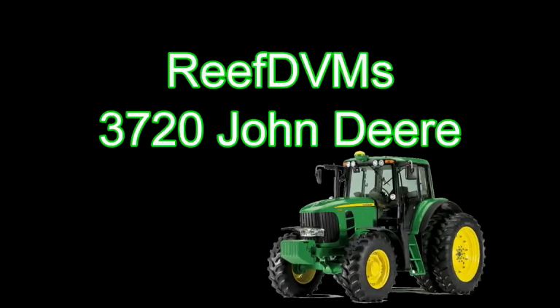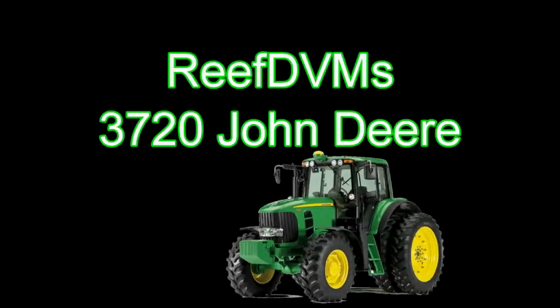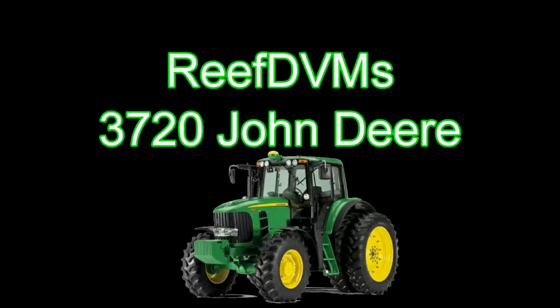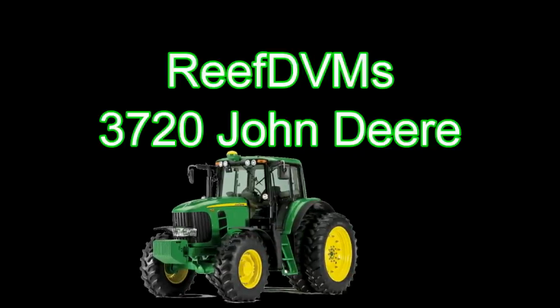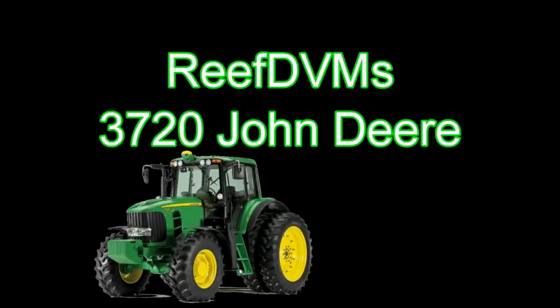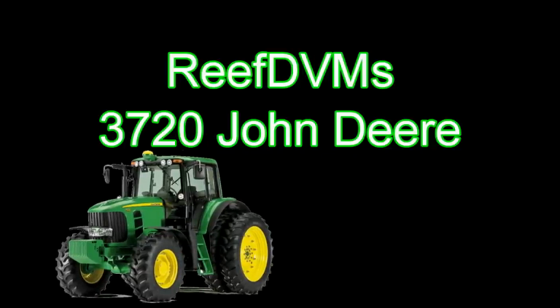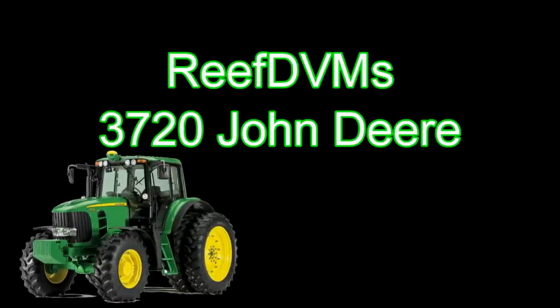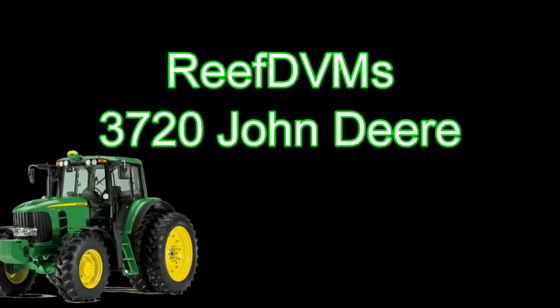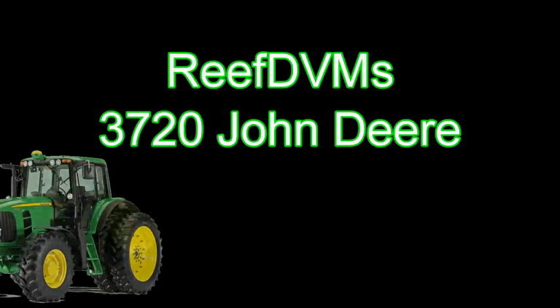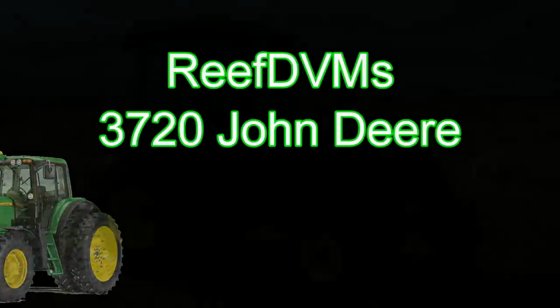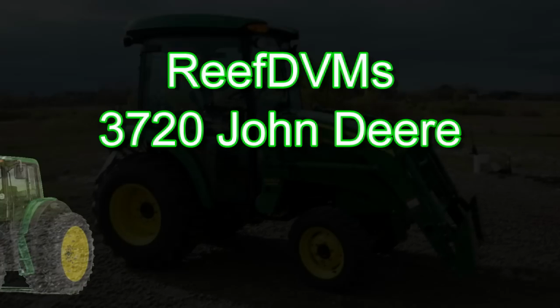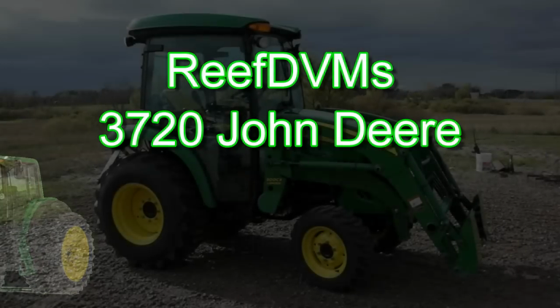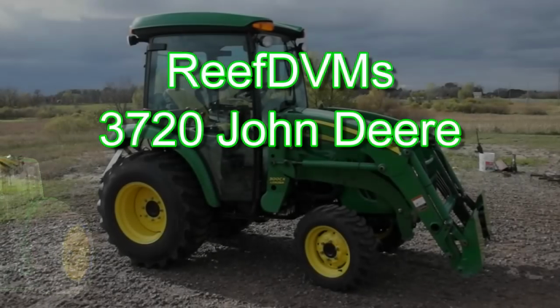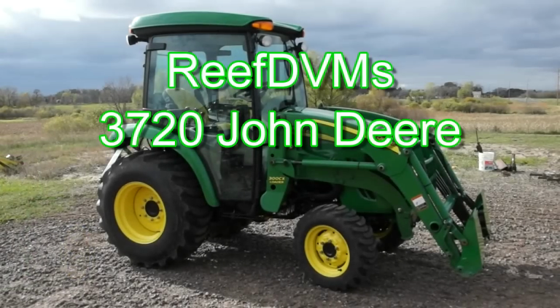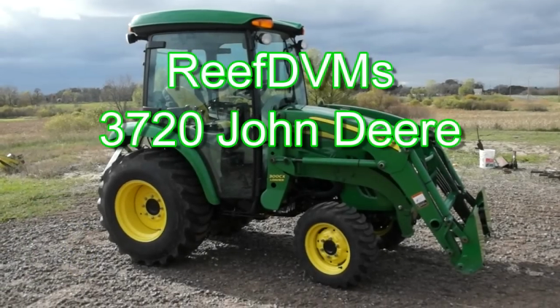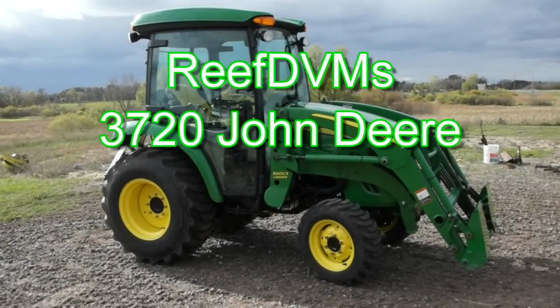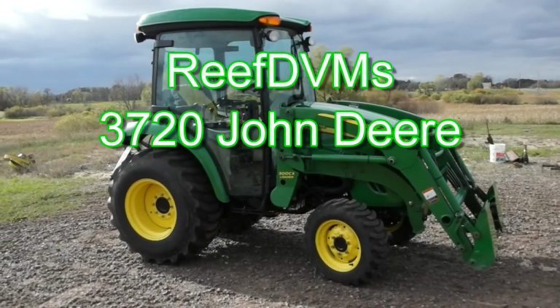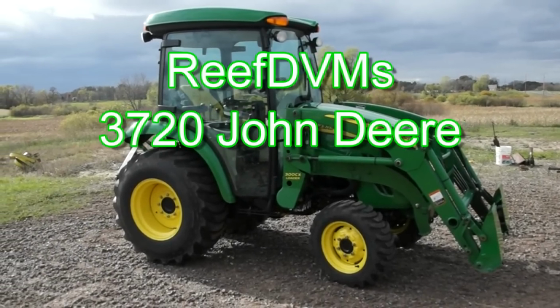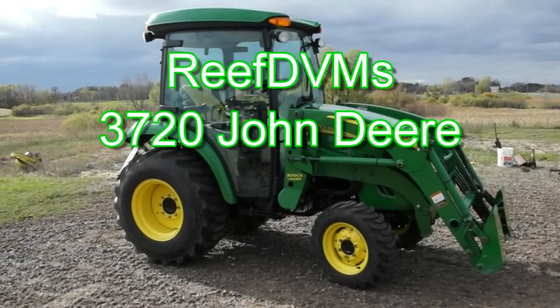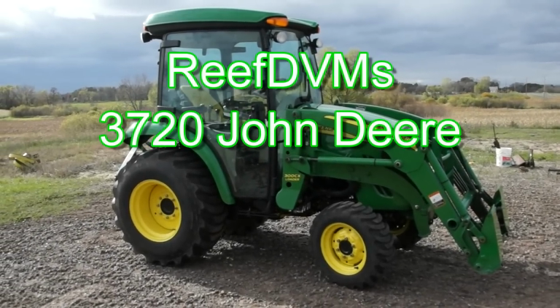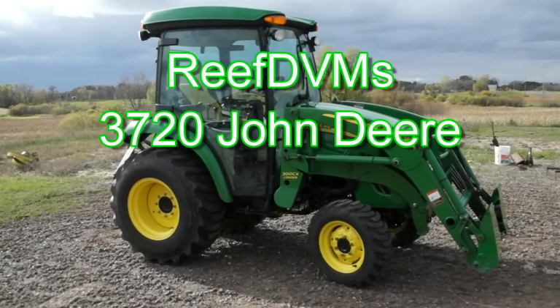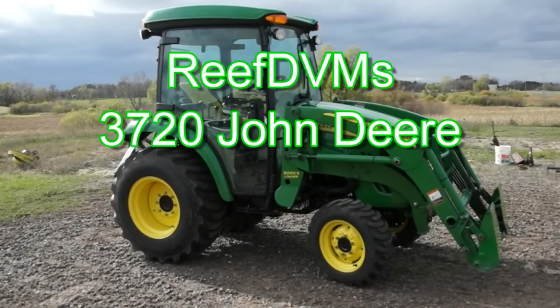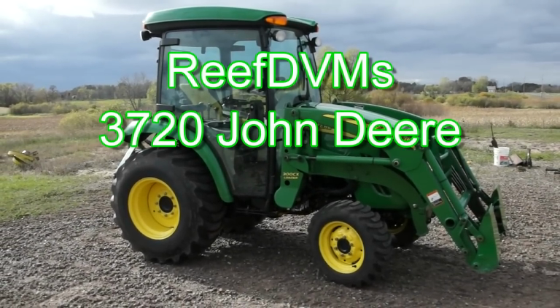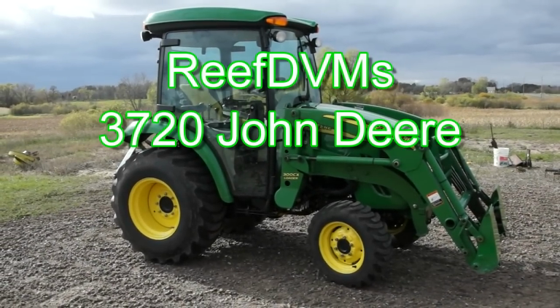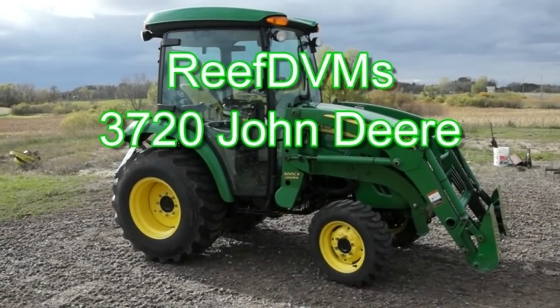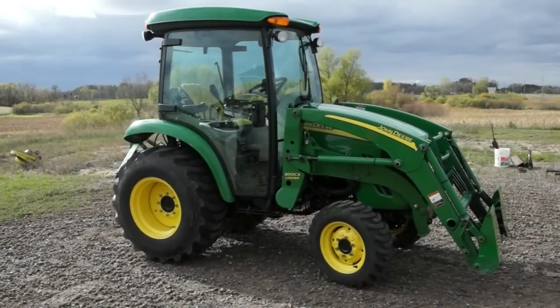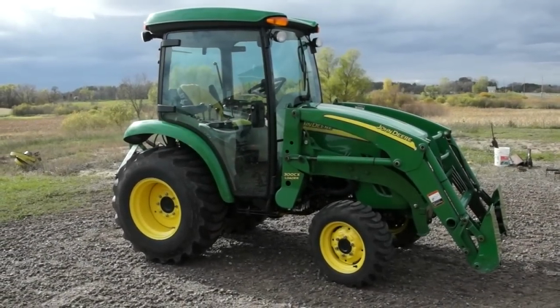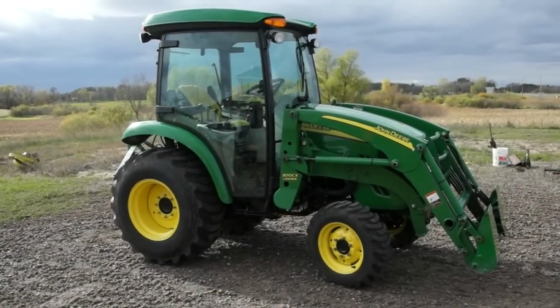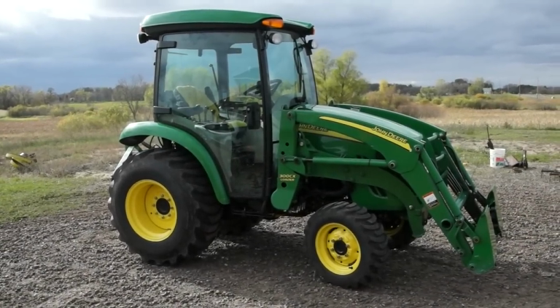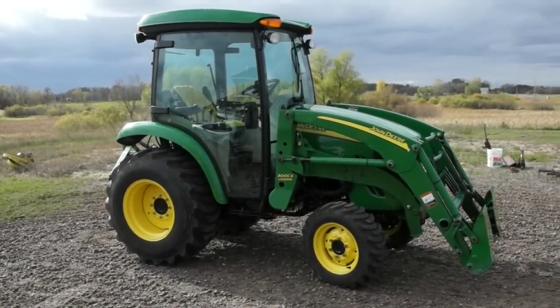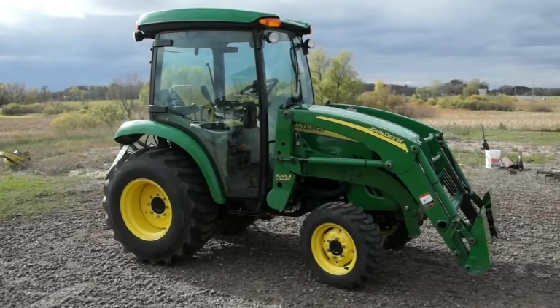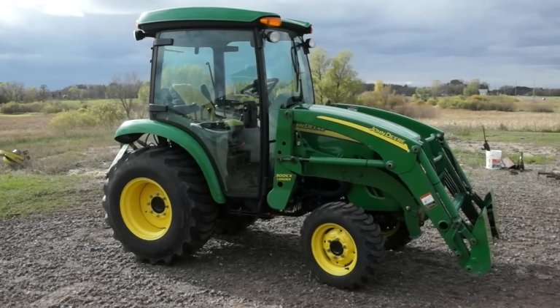Hello, Reef TVM's coming at you here with a review of the 3720 on the farm. A lot of people ask what we do with our mid-sized tractor, and we do a lot of things with it. I thought I'd show you some of them today.